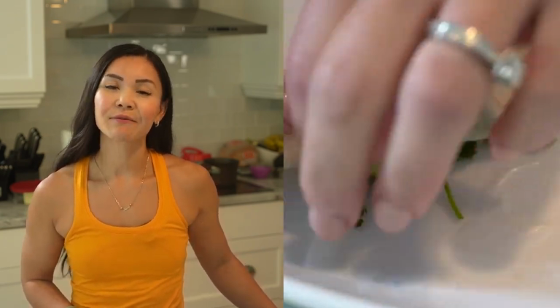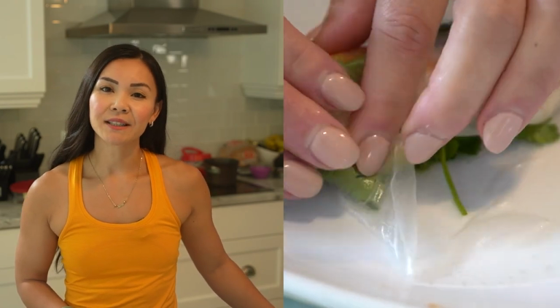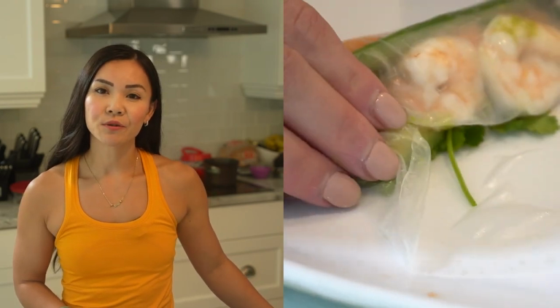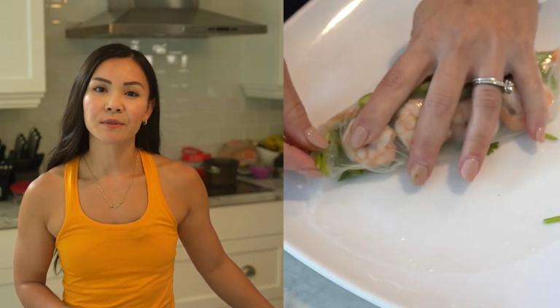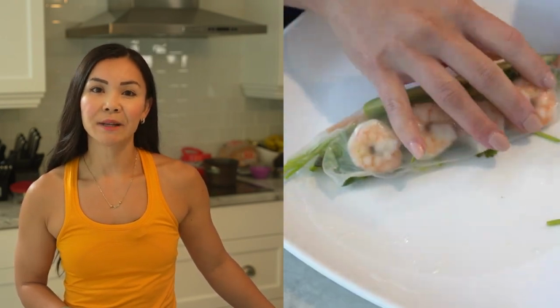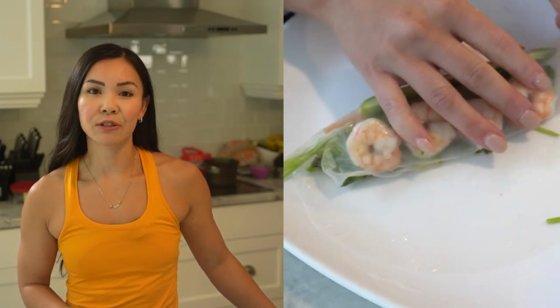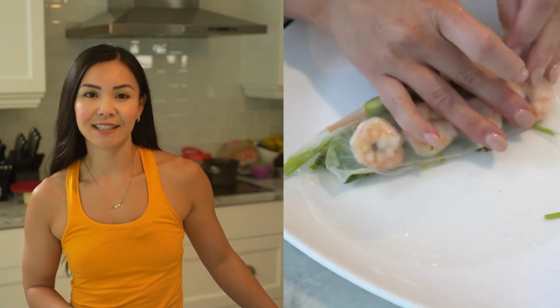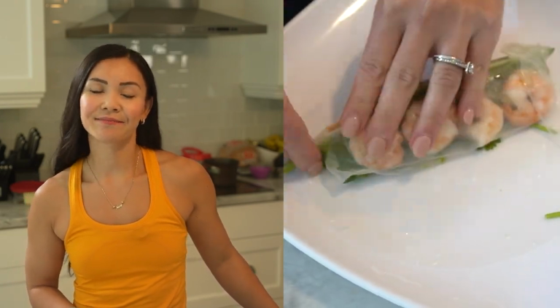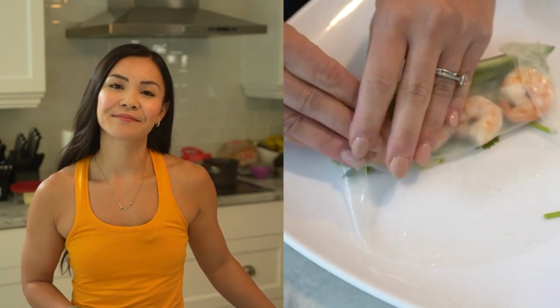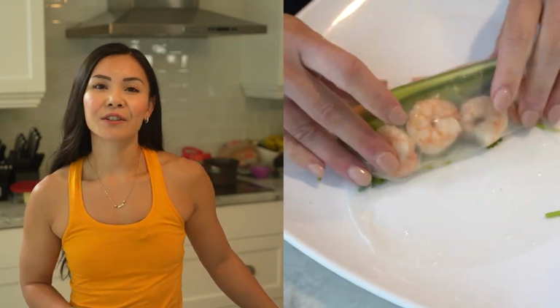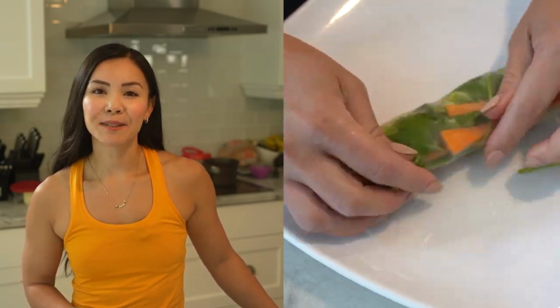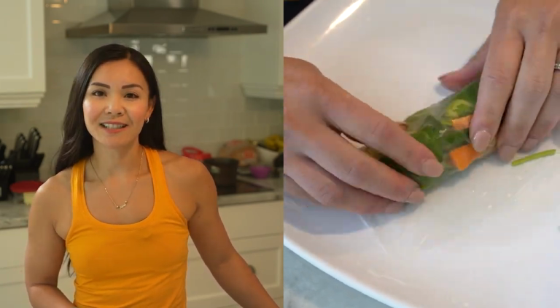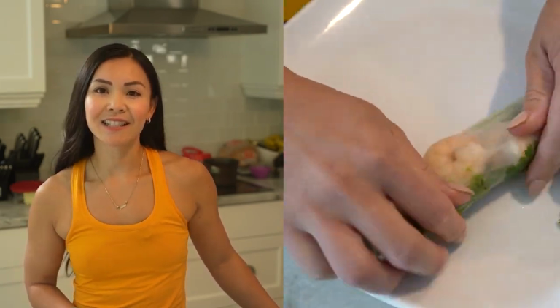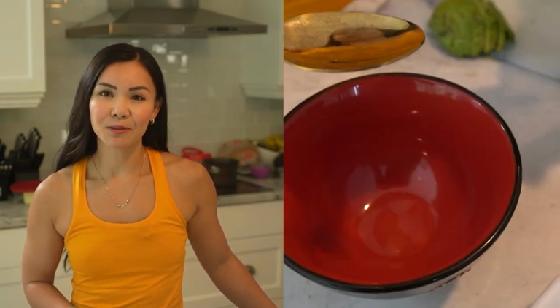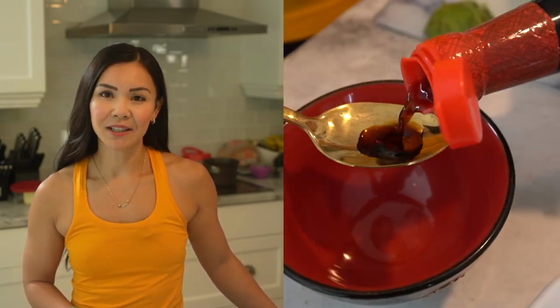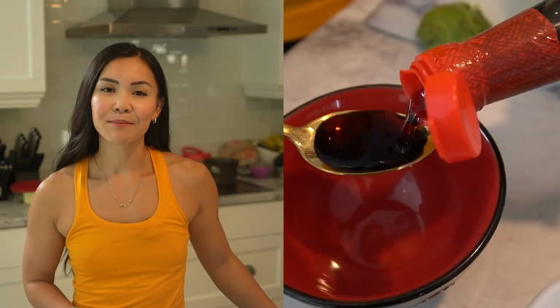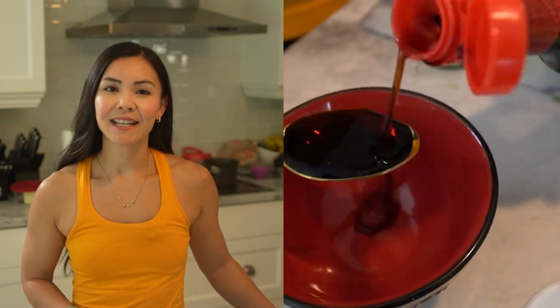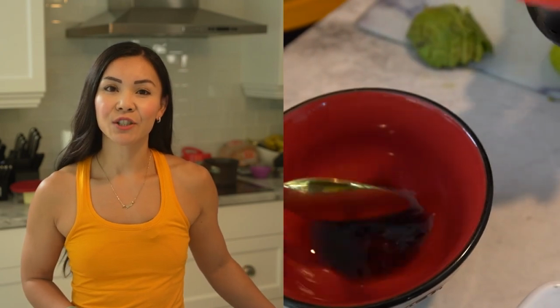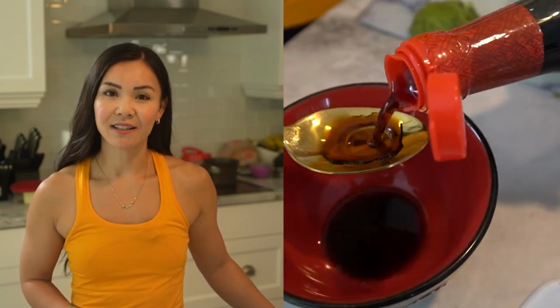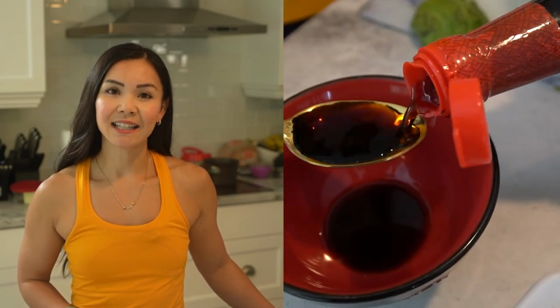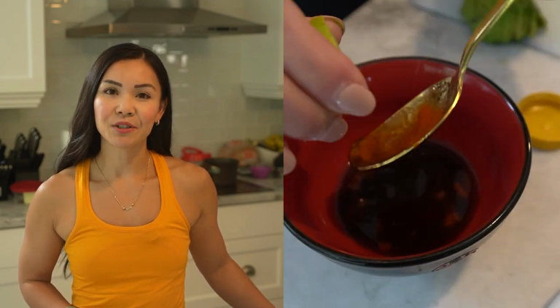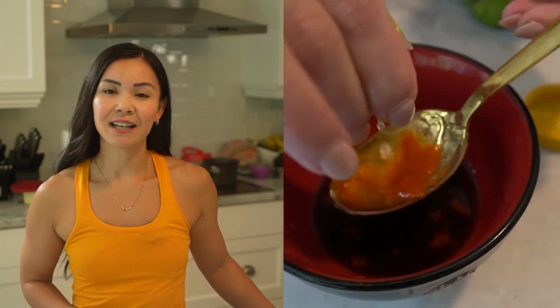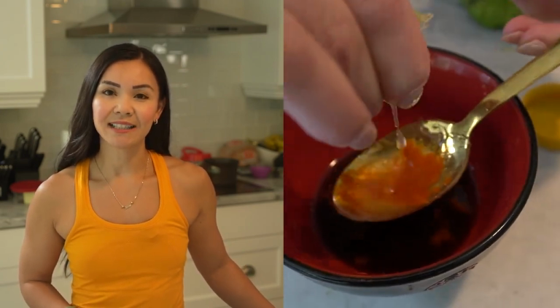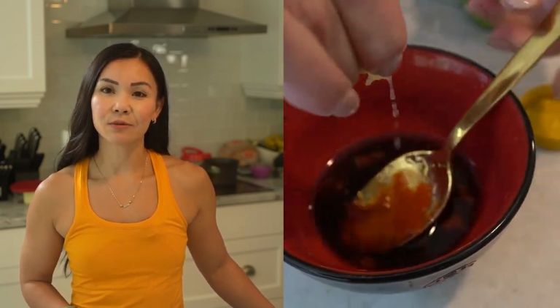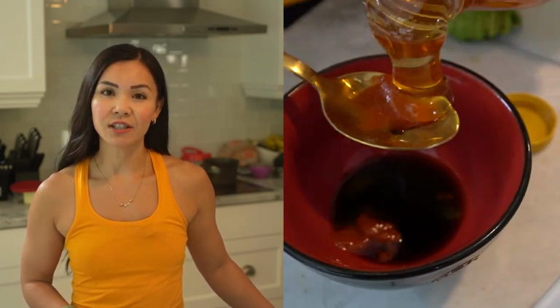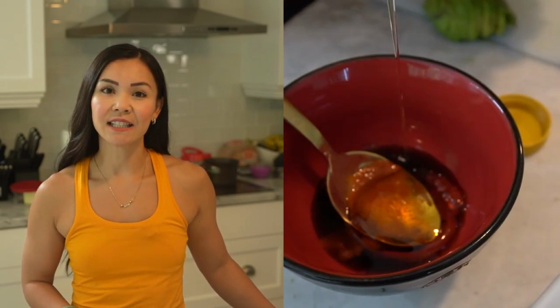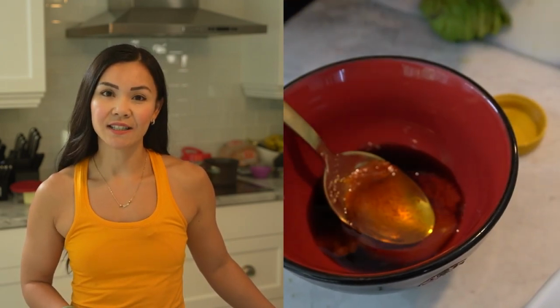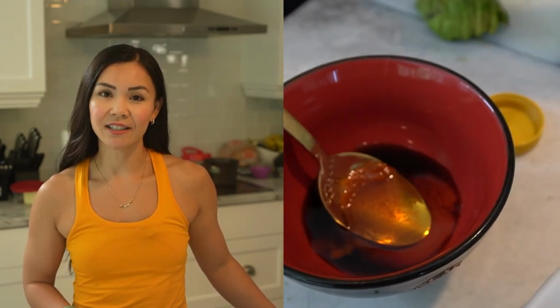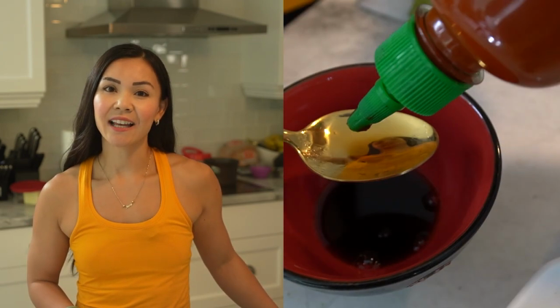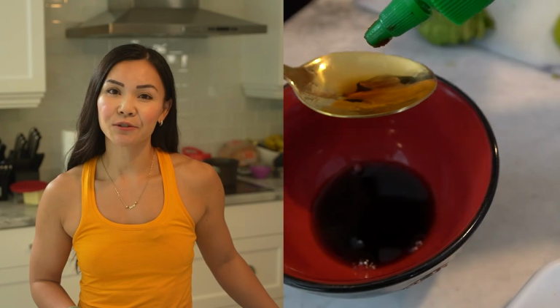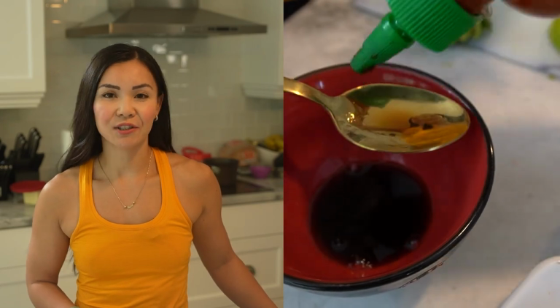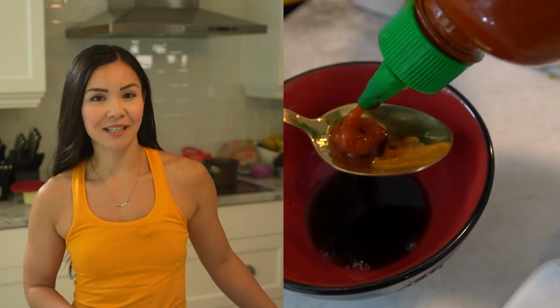Repeat this process with the remaining ingredients. For the dipping sauce, in a small bowl, mix together soy sauce, lime juice, honey, and sriracha sauce if desired, and stir well to combine.